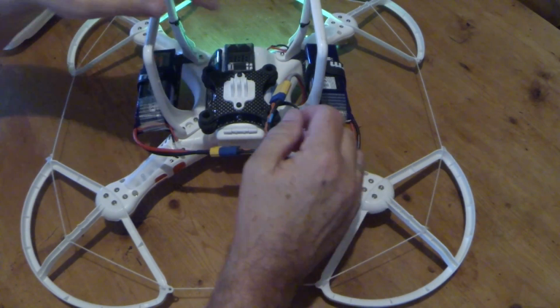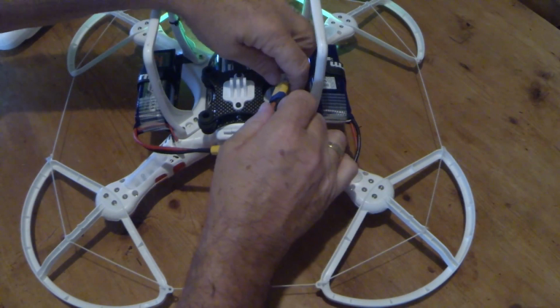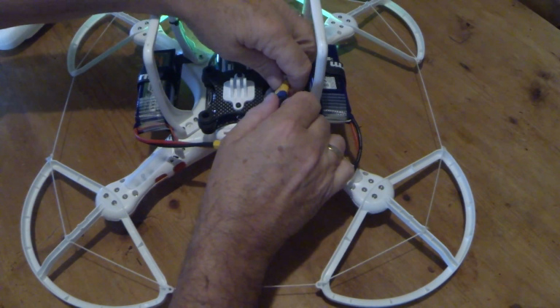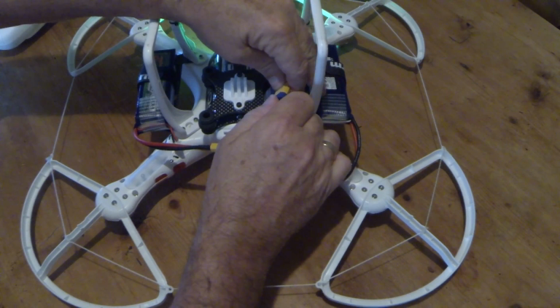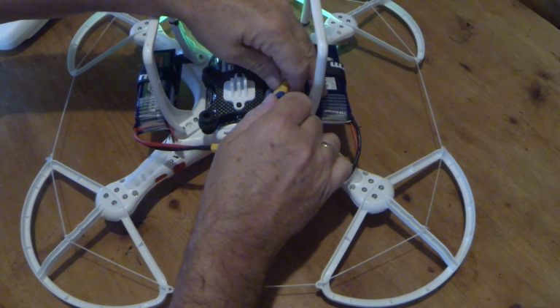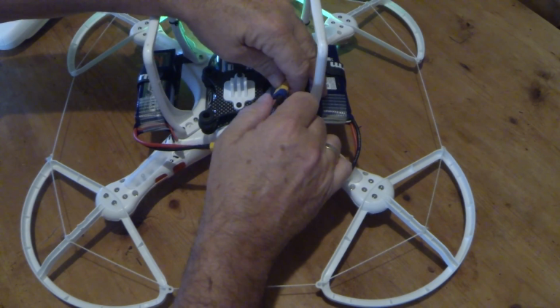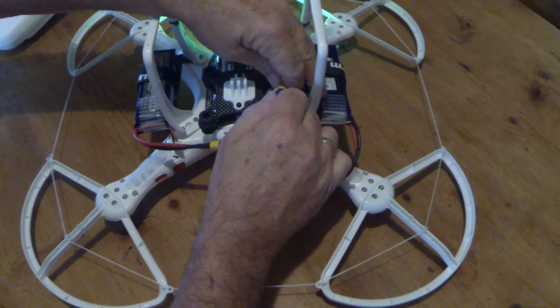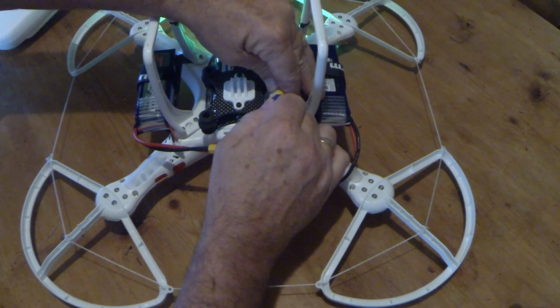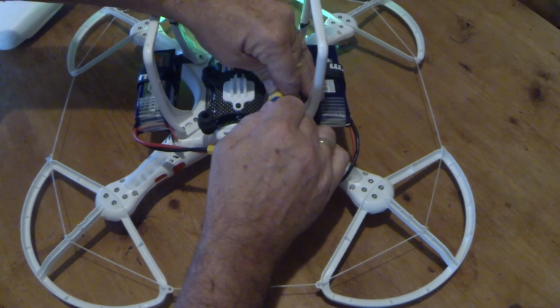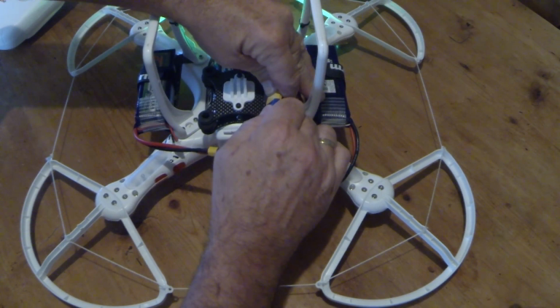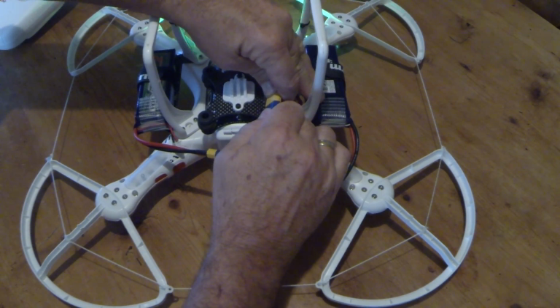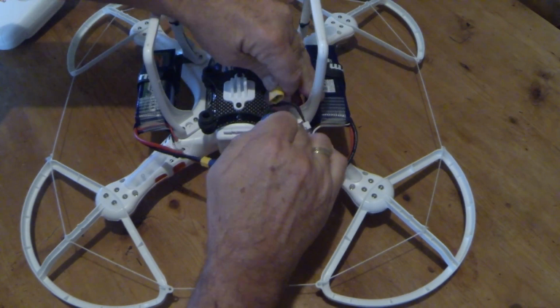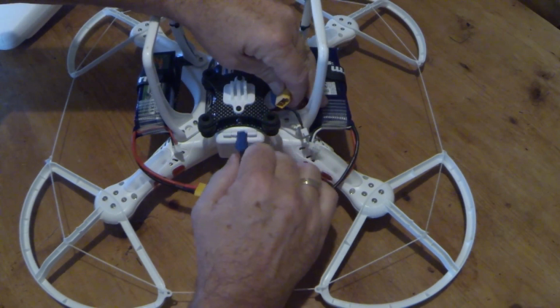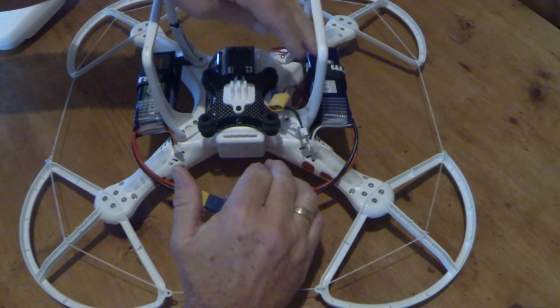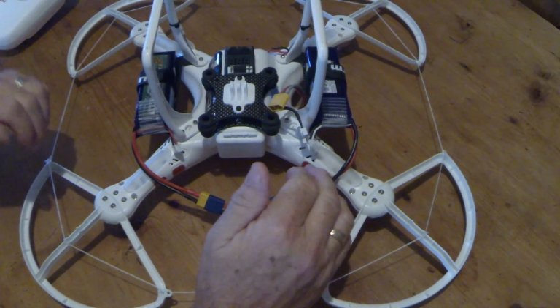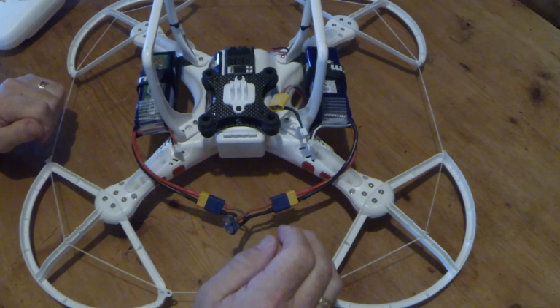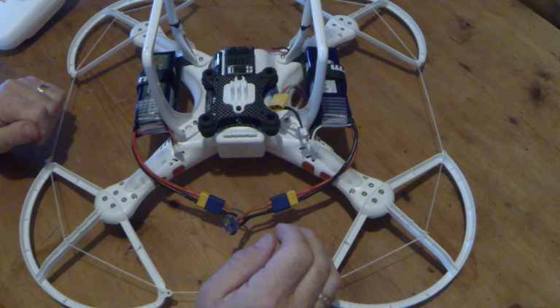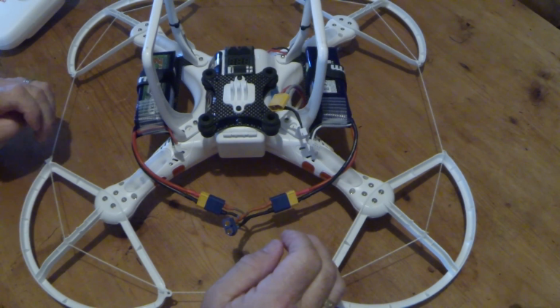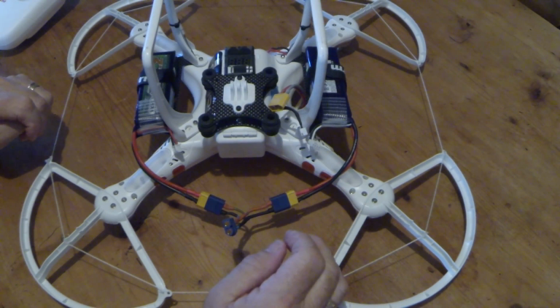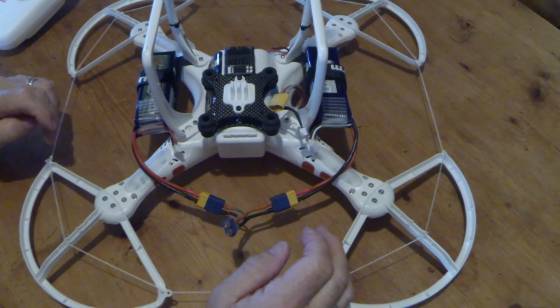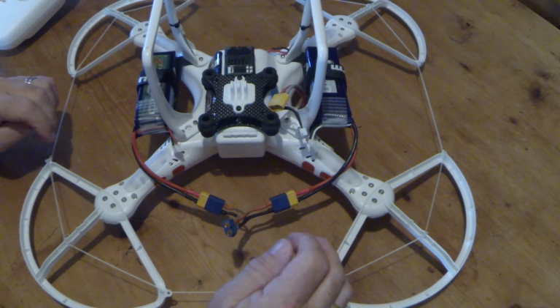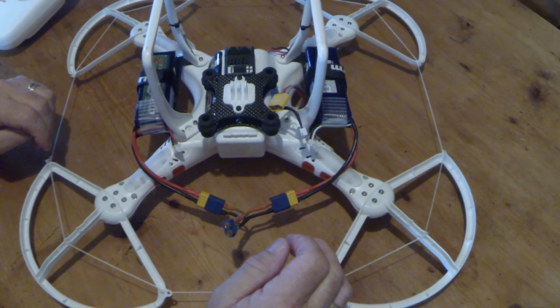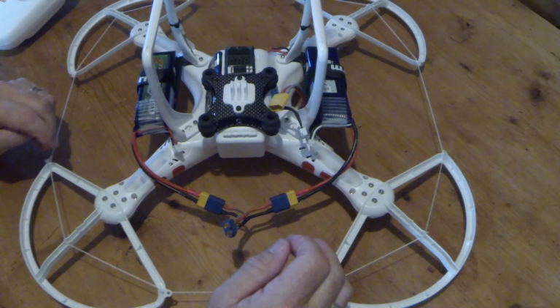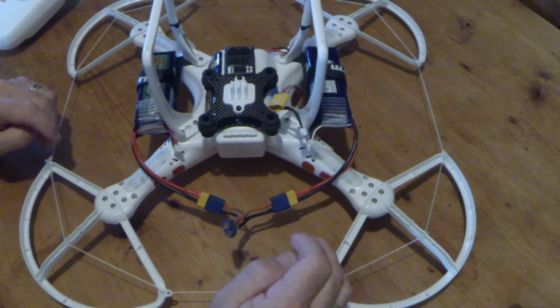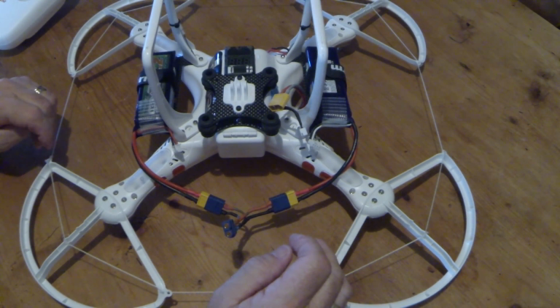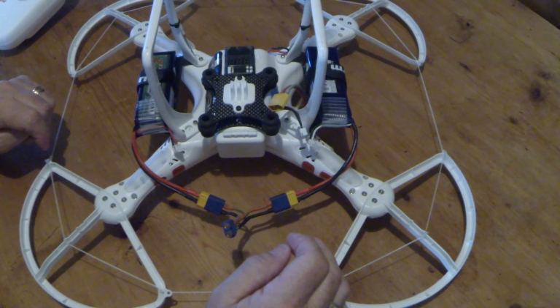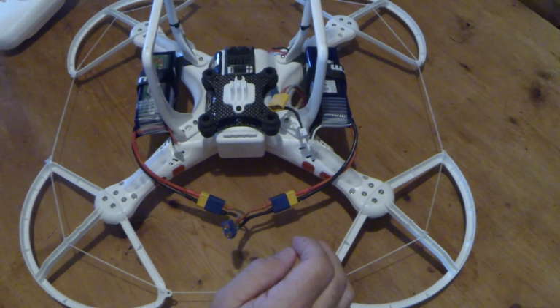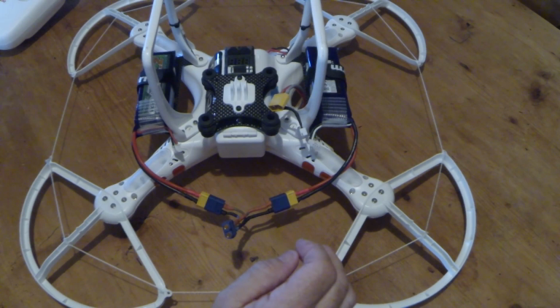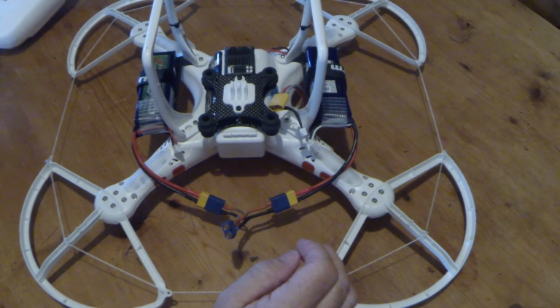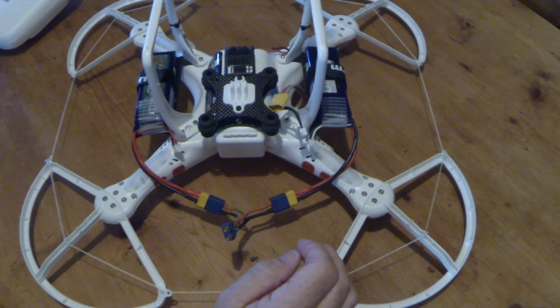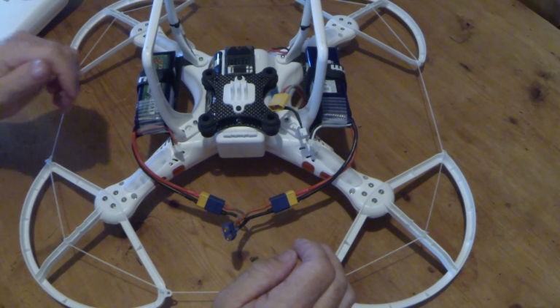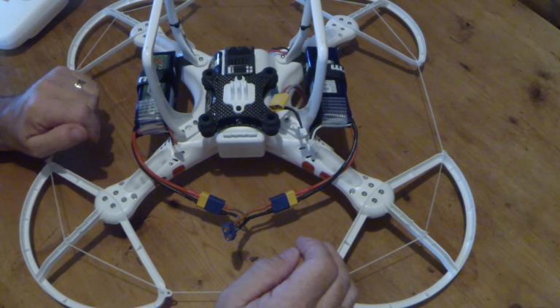If you do it in series, you end up with a serious problem because you'll put 24 volts into your Phantom and all you'll do is end up with quite a smelly big ball of plastic. And that's not desirable.